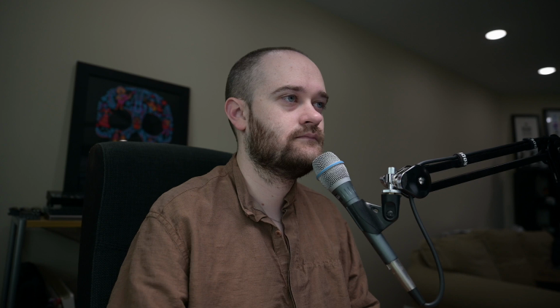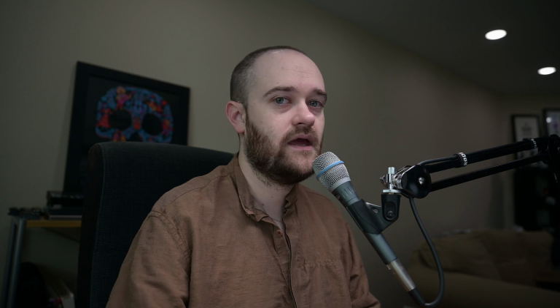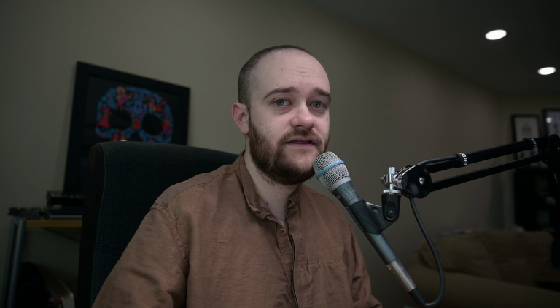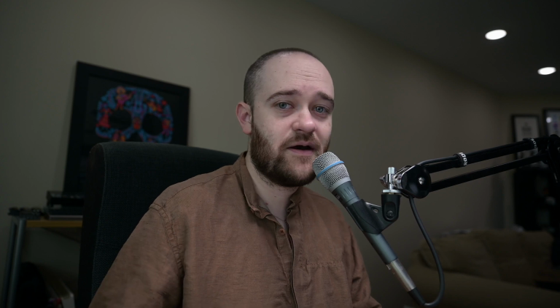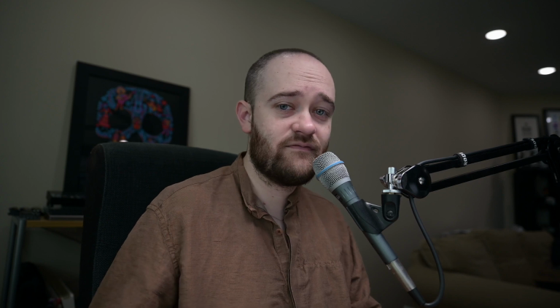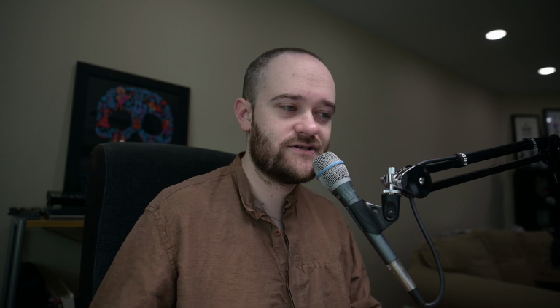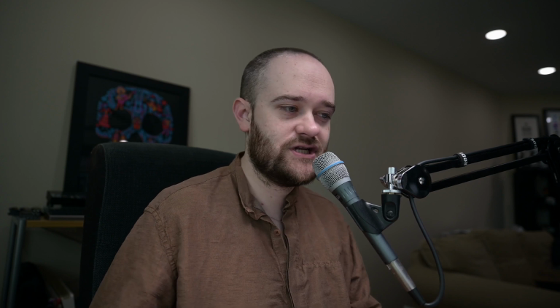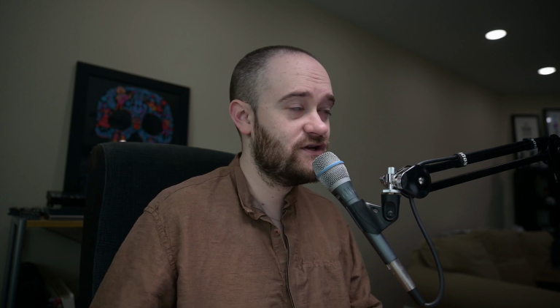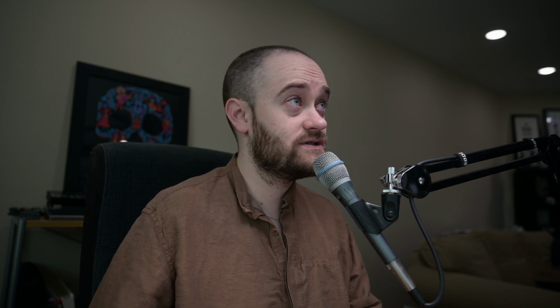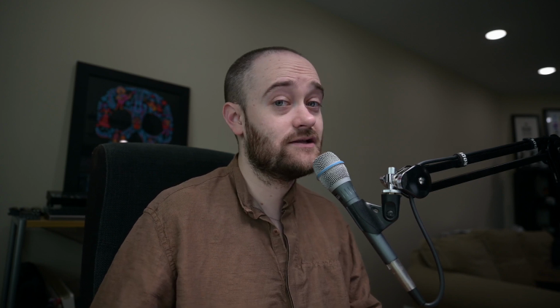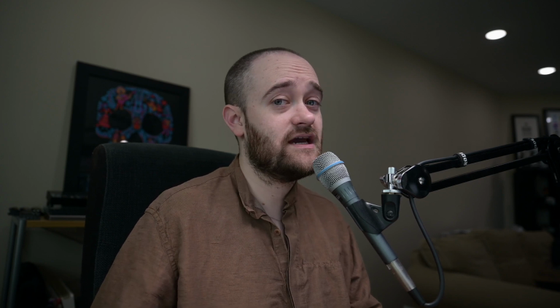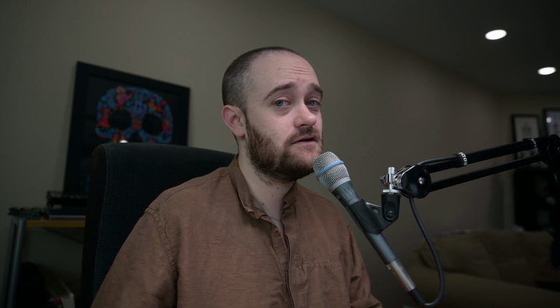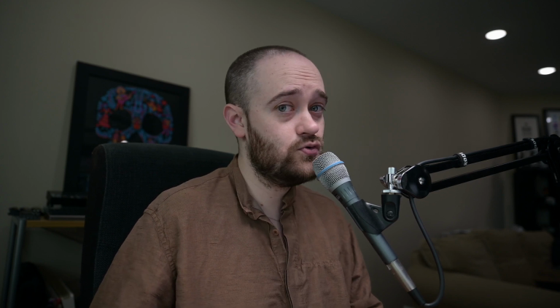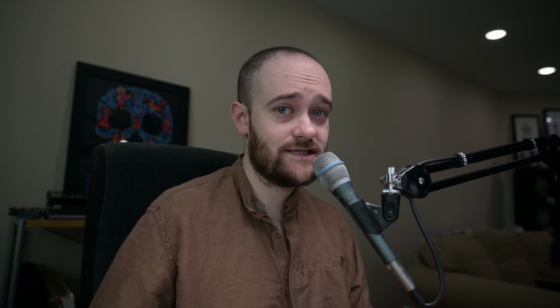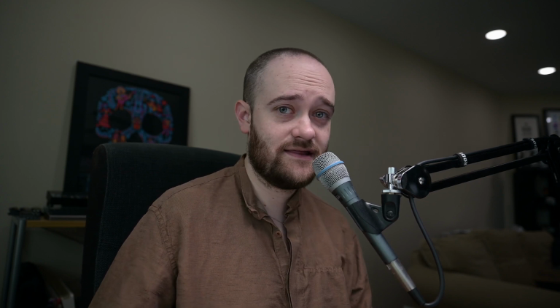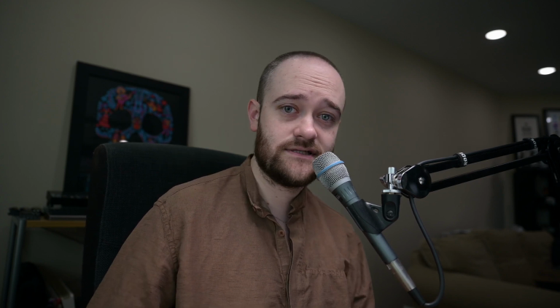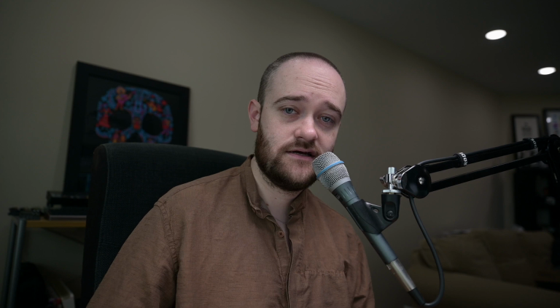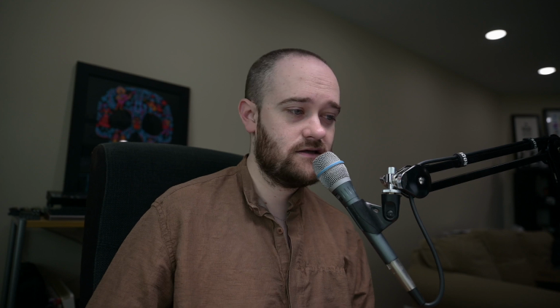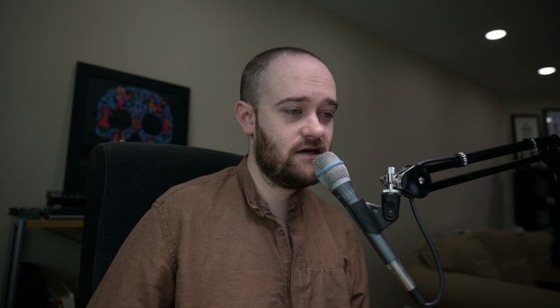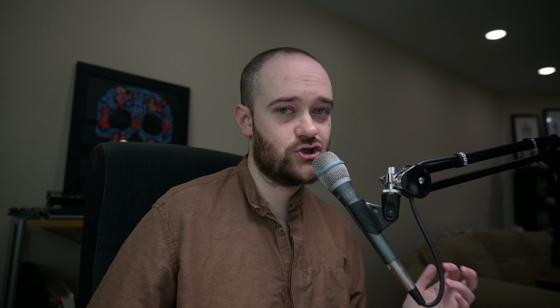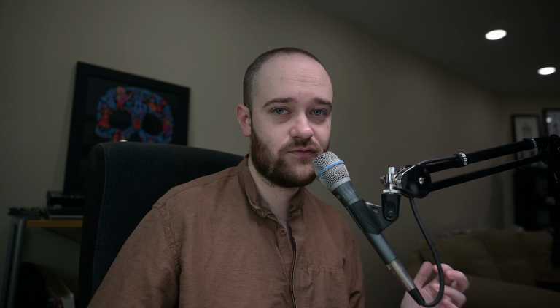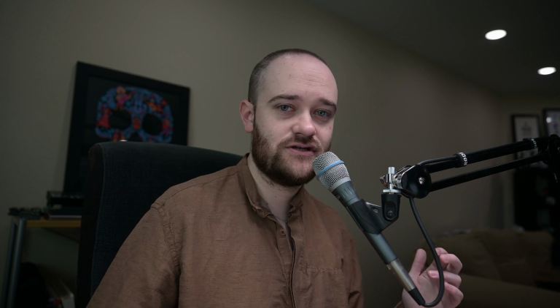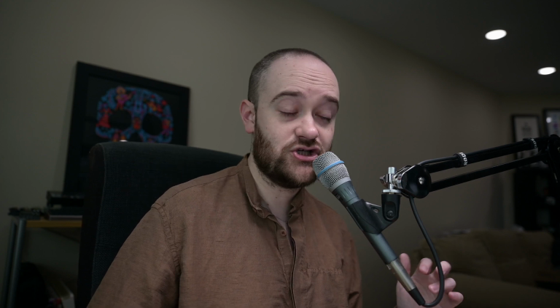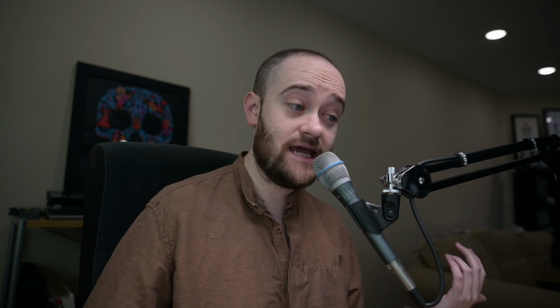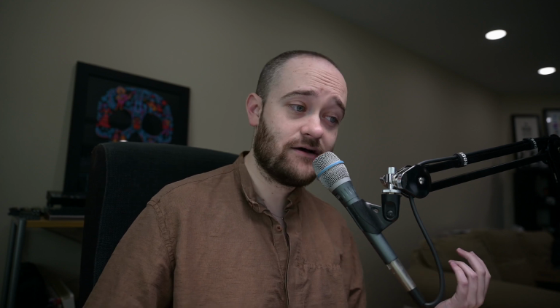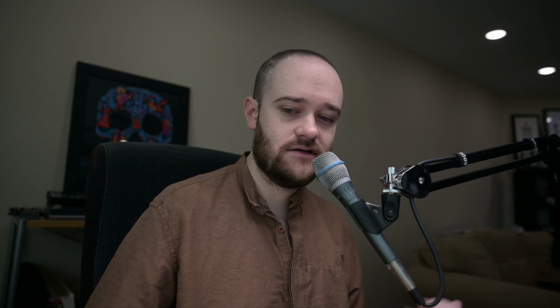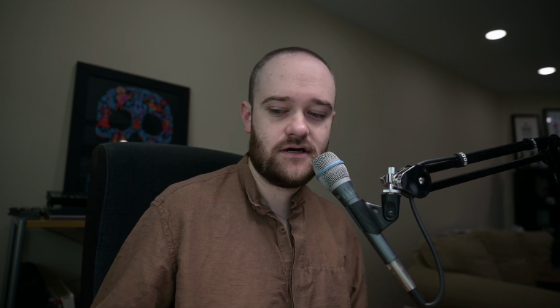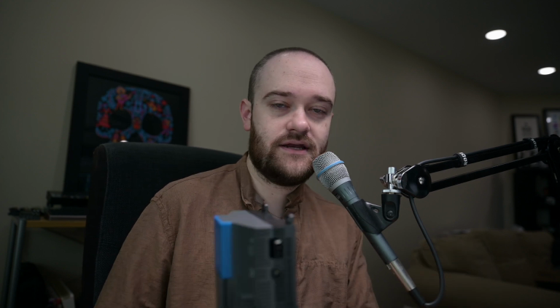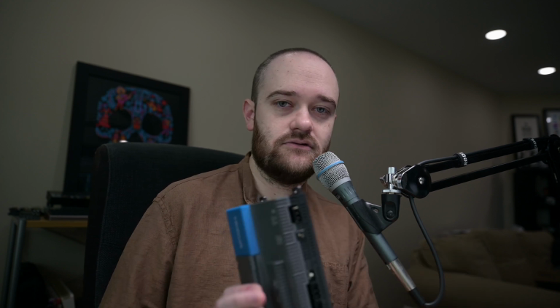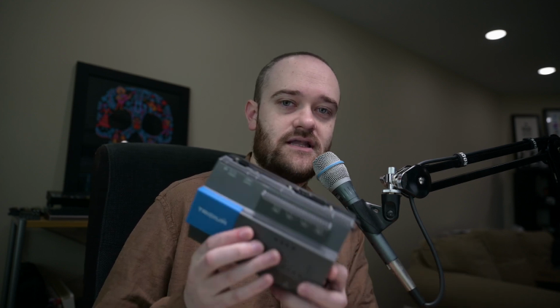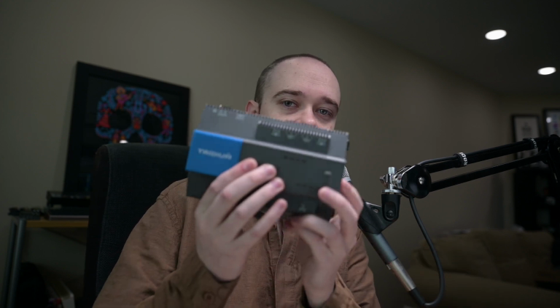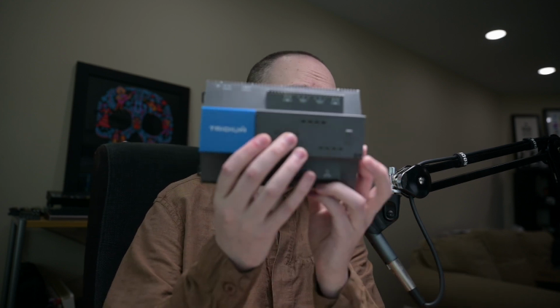Hey, this is Matt Weber from Brody Precision. In this video, we're taking a look at the new Jace 9000, the next generation Jace 8000, and it looks like this.